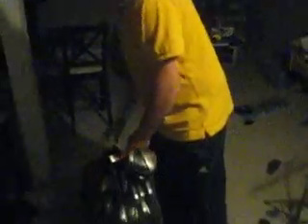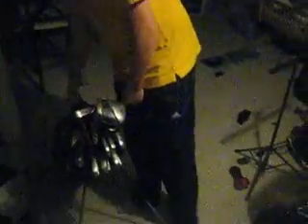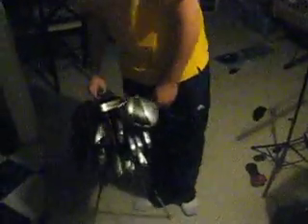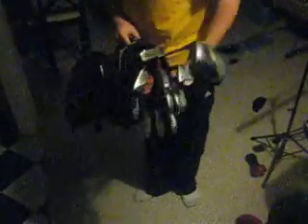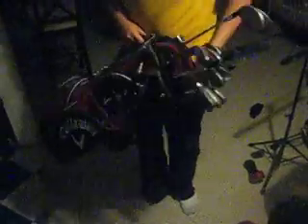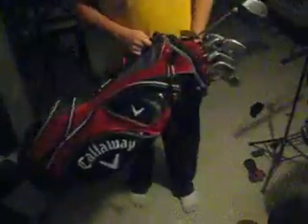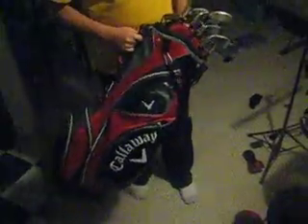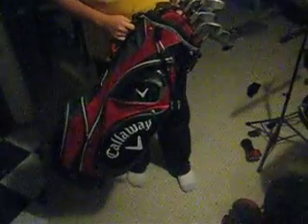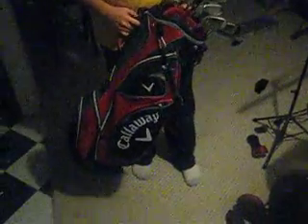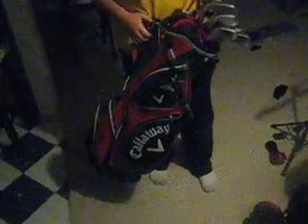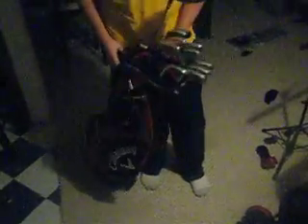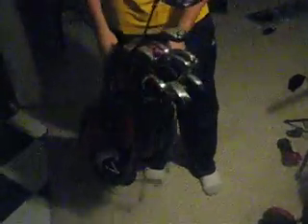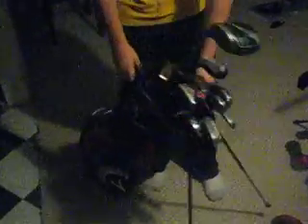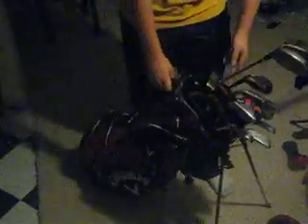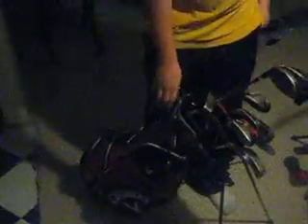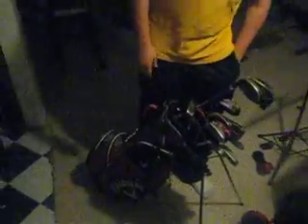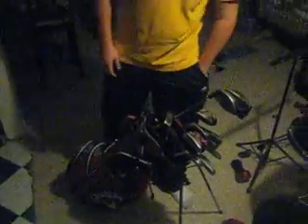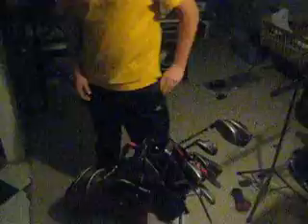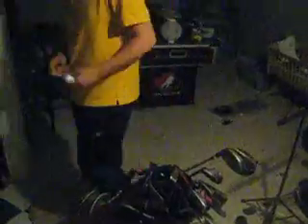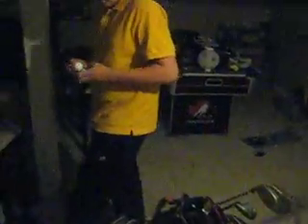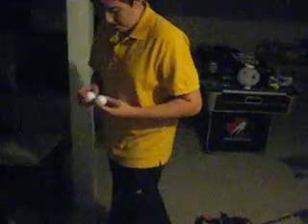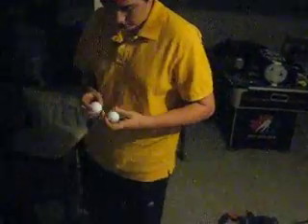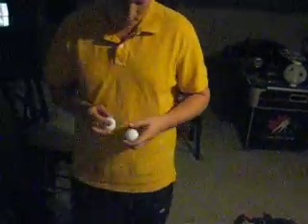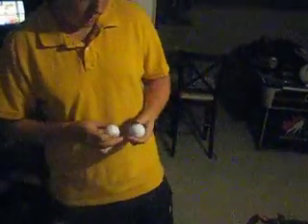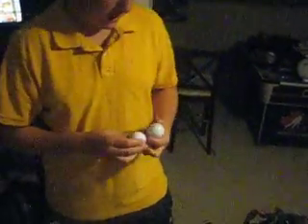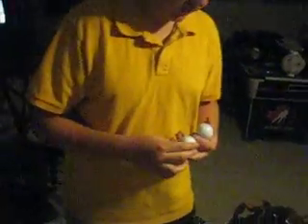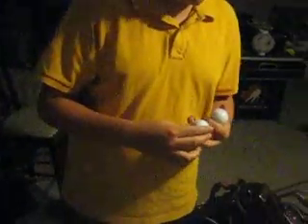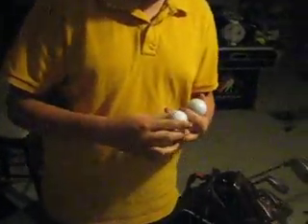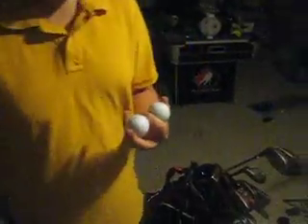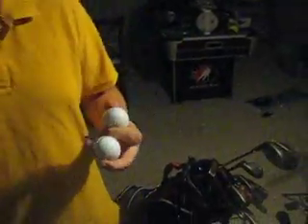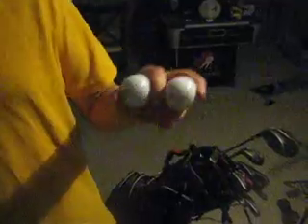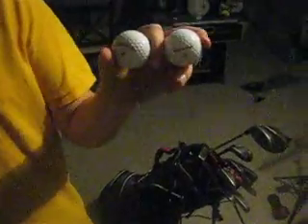My bag is a Callaway 2009 red and black bag. I'm choosing between Callaway Chex Tour and a TaylorMade Burner LDP.